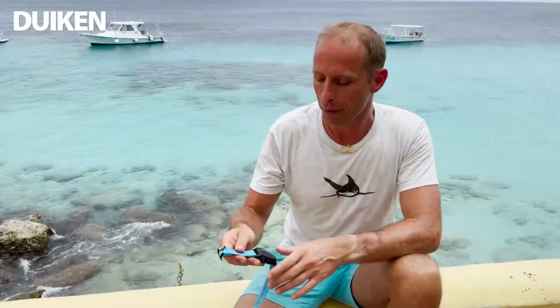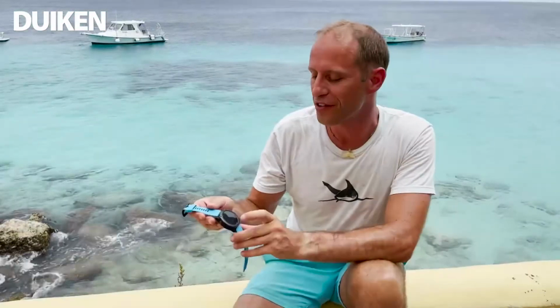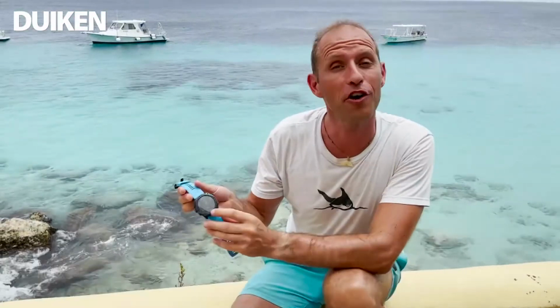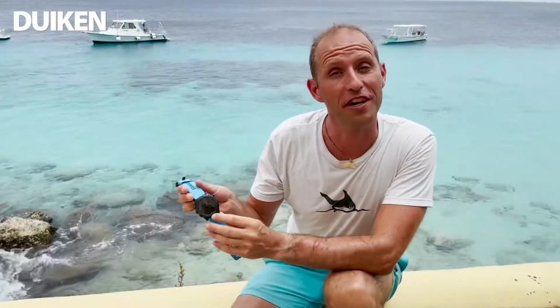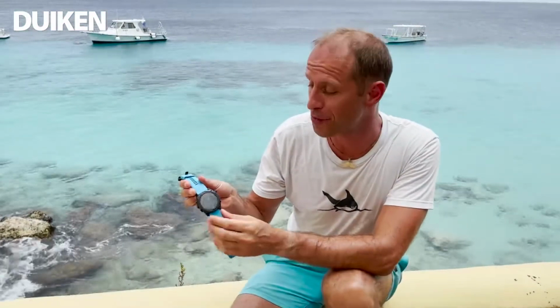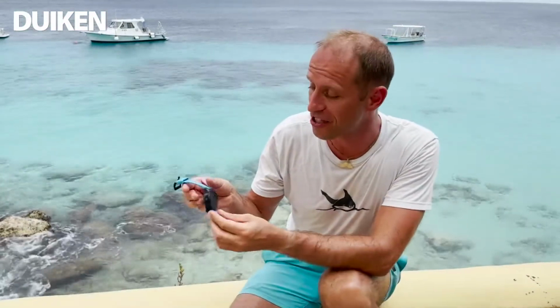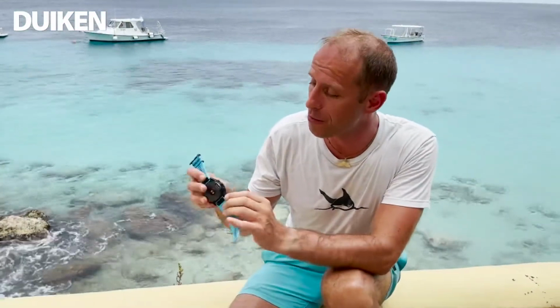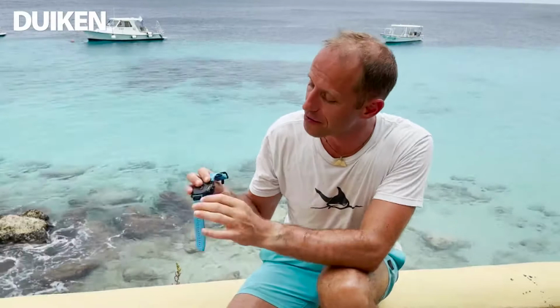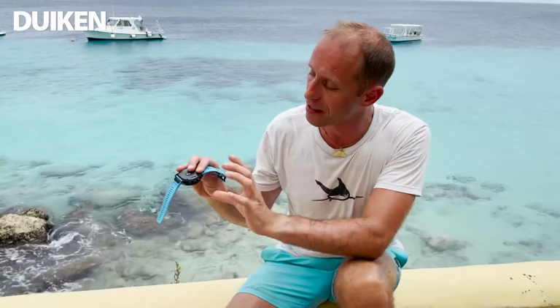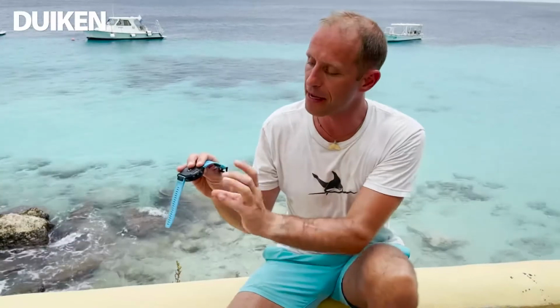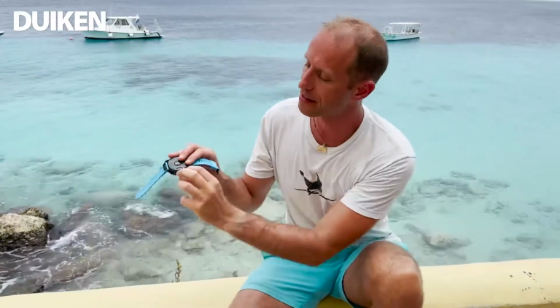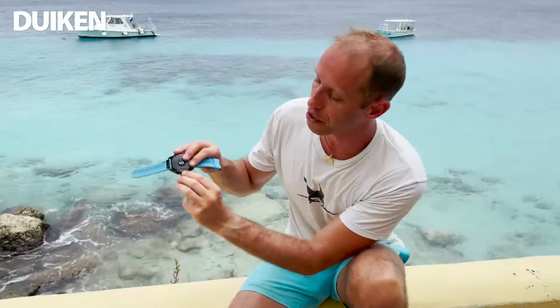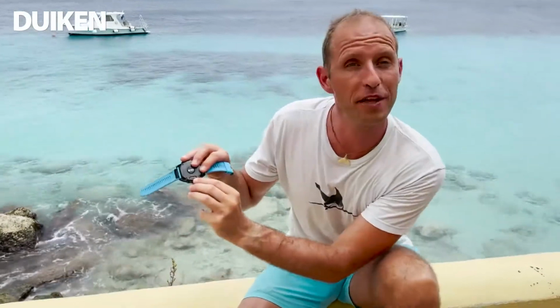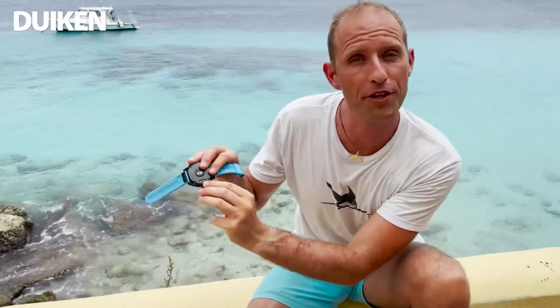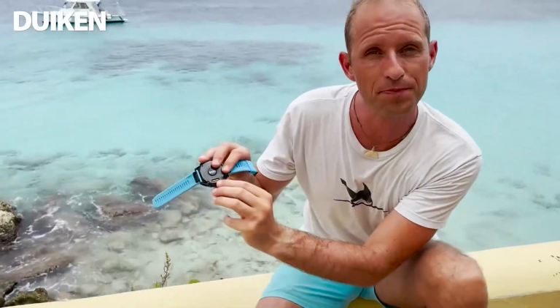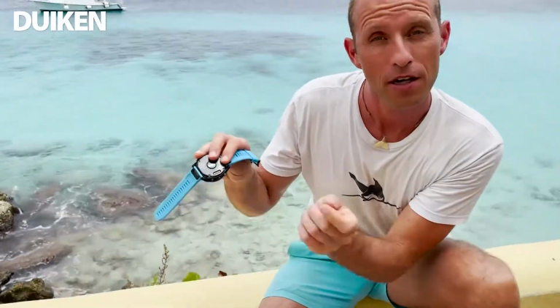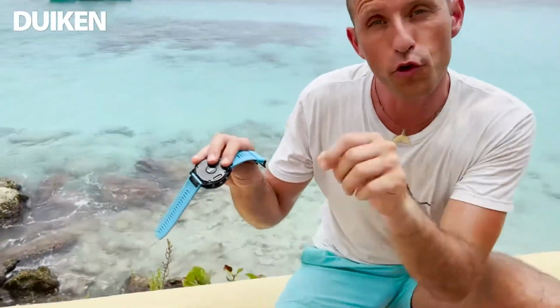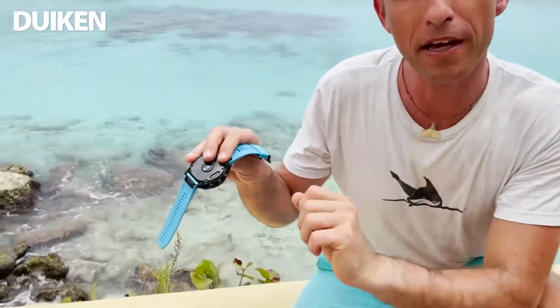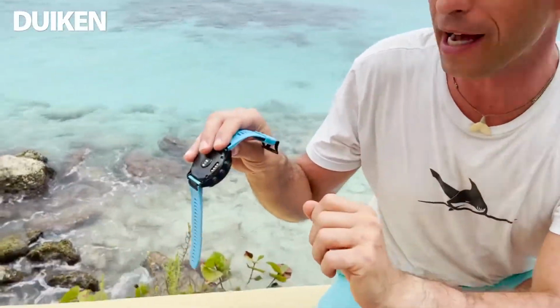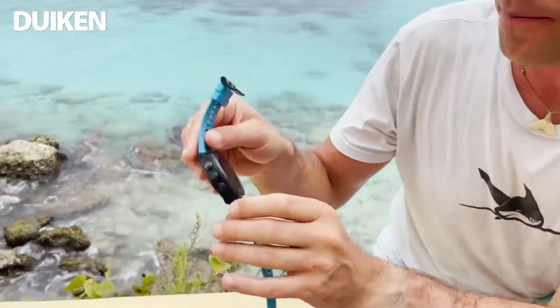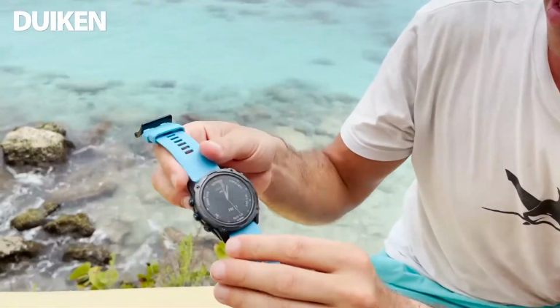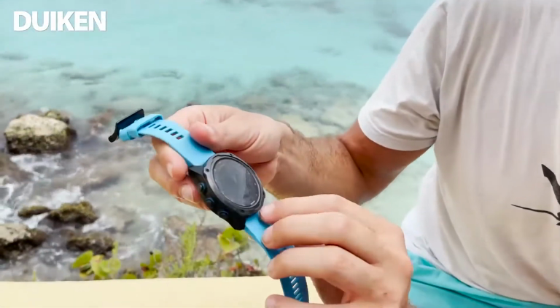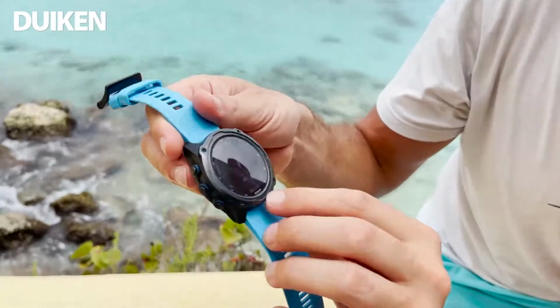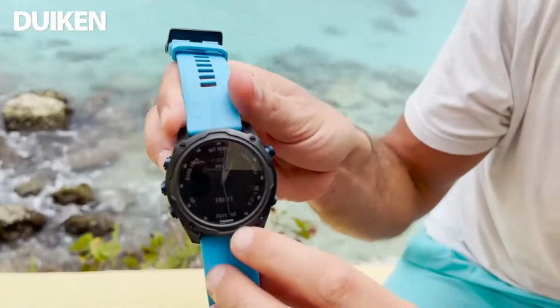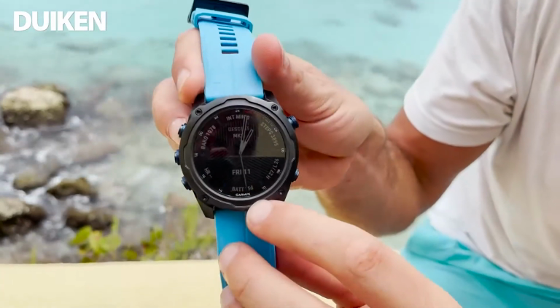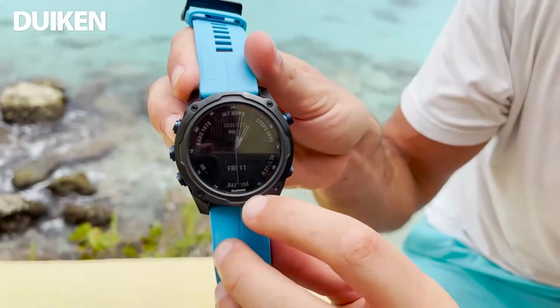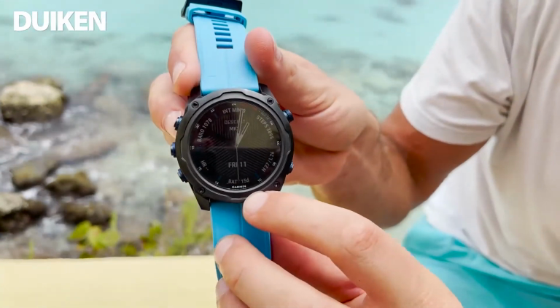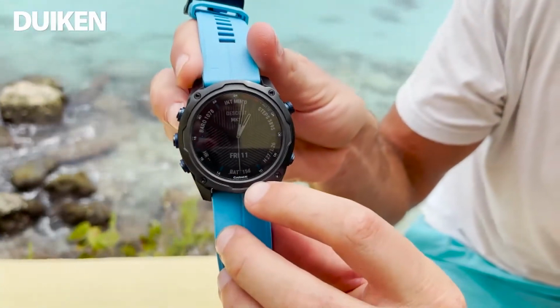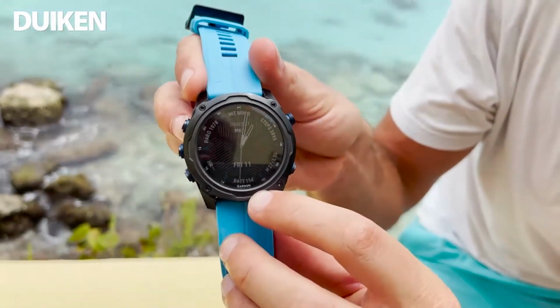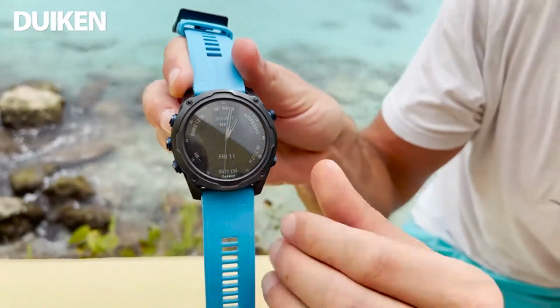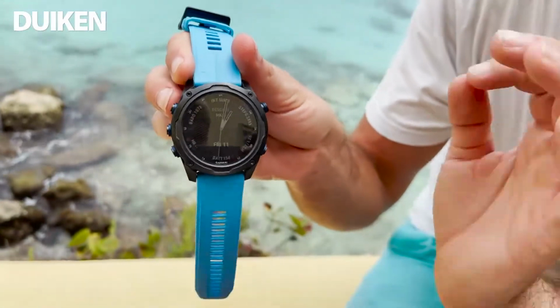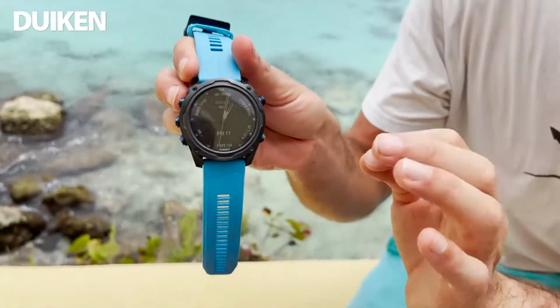Het opladen van deze duikcomputer en smartwatch is heel makkelijk. Er zit een klemmechaniek die zich vastgrijpt op de puntjes, en je laadt op via USB. Het staat op dit moment op 15 dagen batterijduur, en ik heb hem gisteren opgeladen. Dus tijd zat.